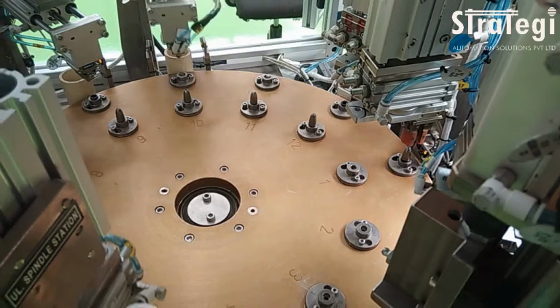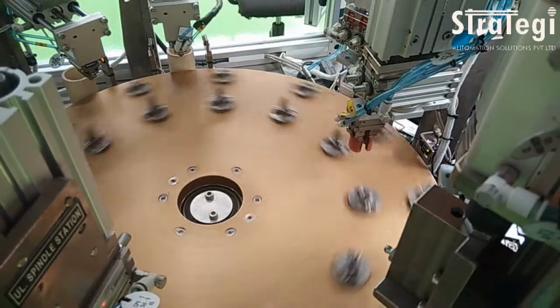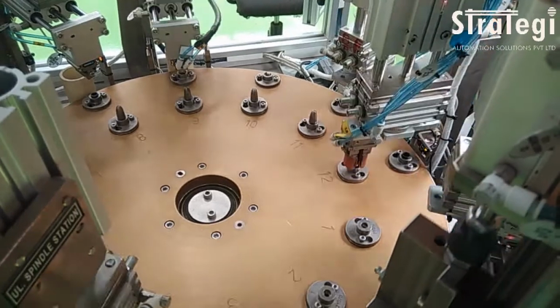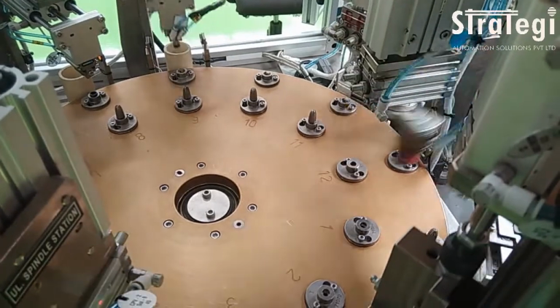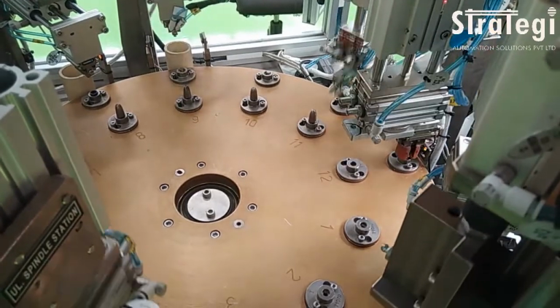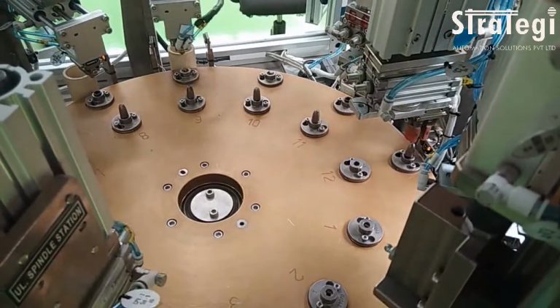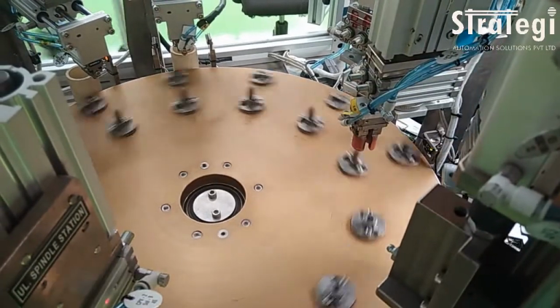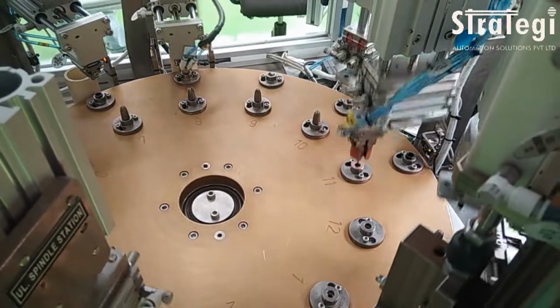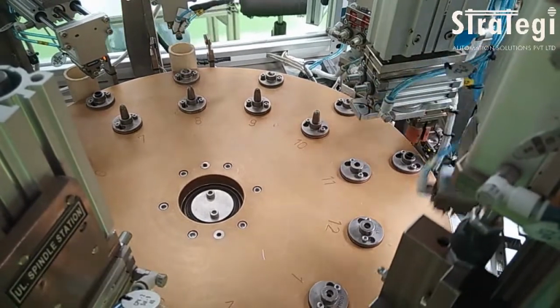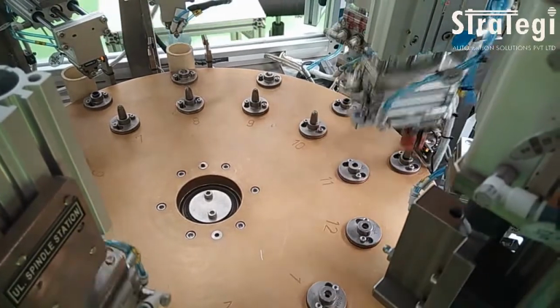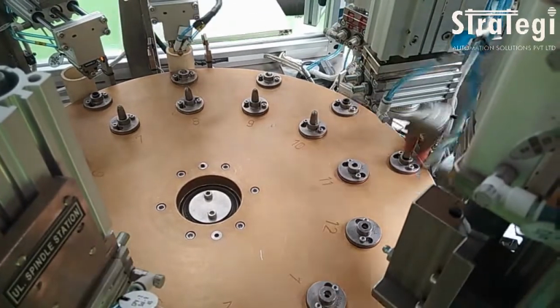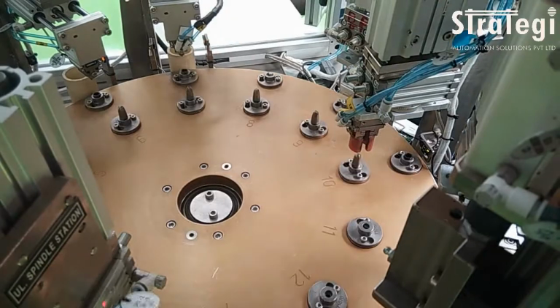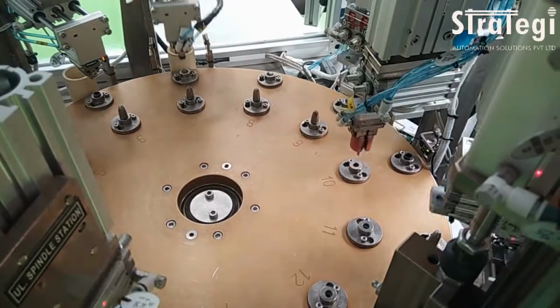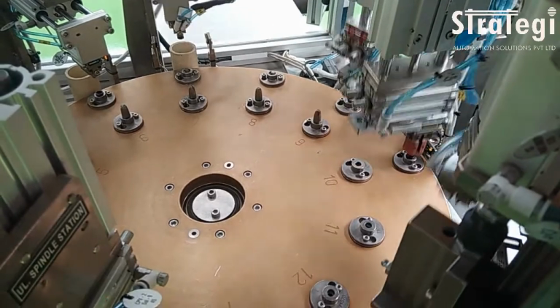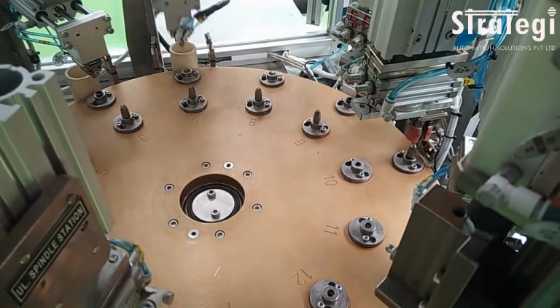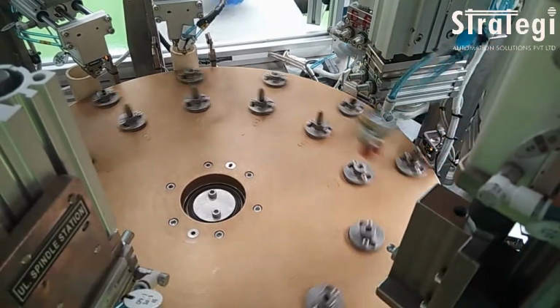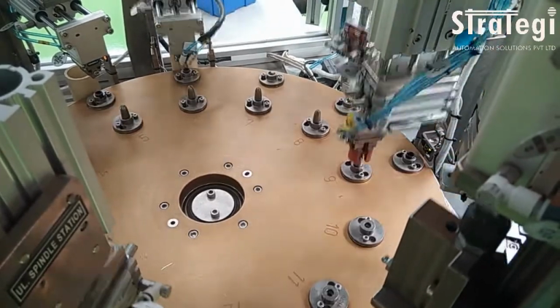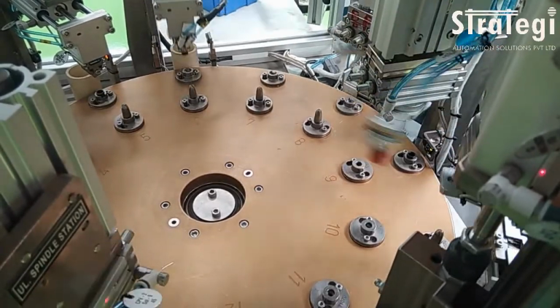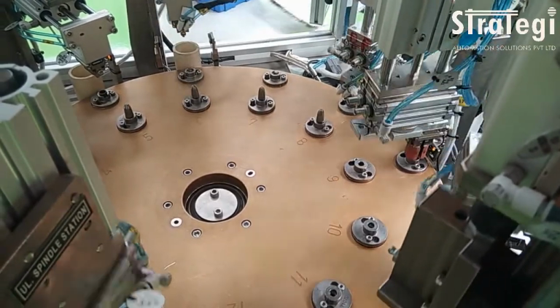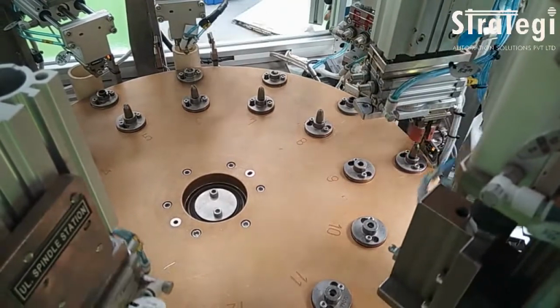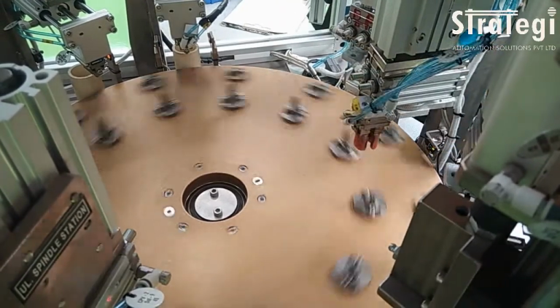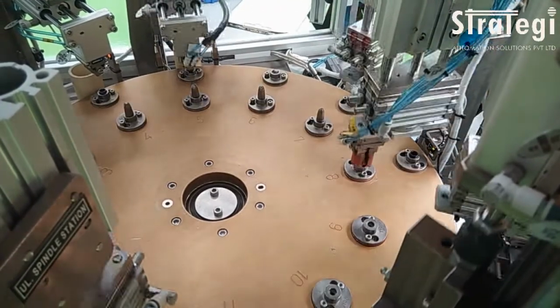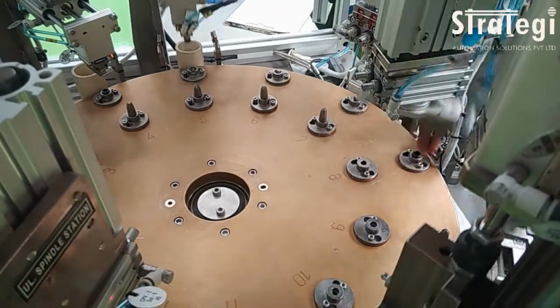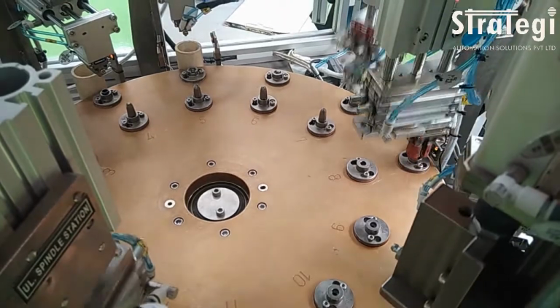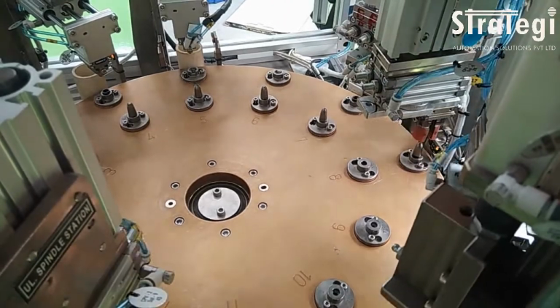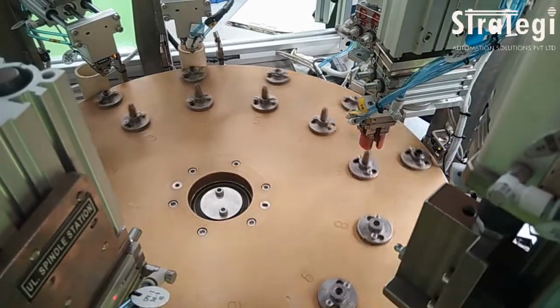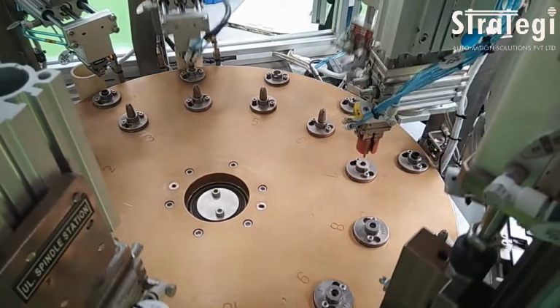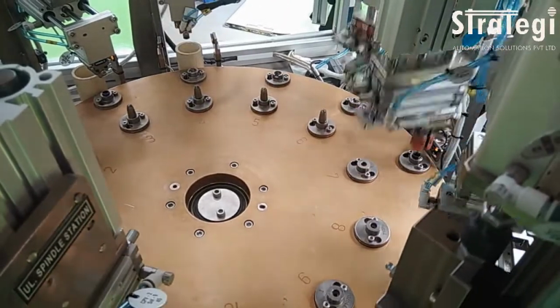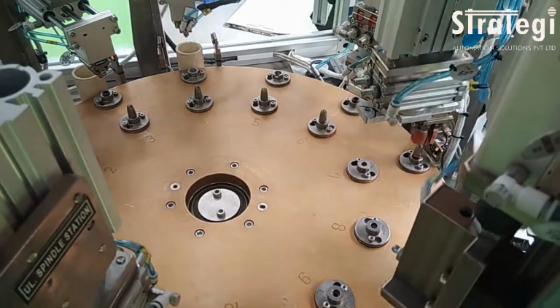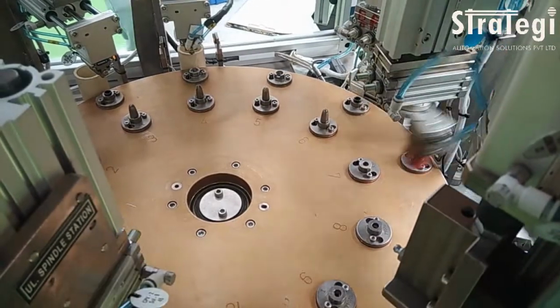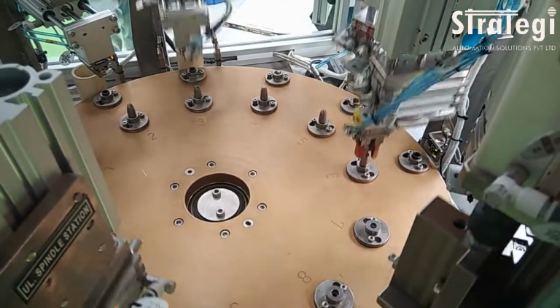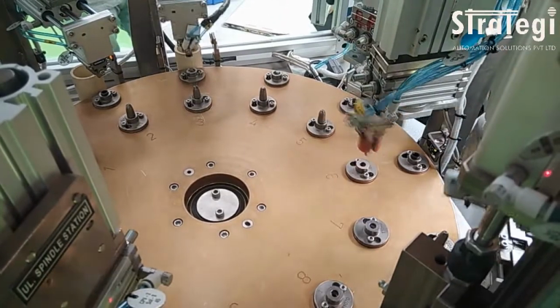Strategy Automation Solutions has designed and manufactured a machine that automatically assembles a snap ring onto a seal. Snap rings and seals are fed separately through two vibratory bowl feeders. A pick and place unit picks seals from the bowl feeder.